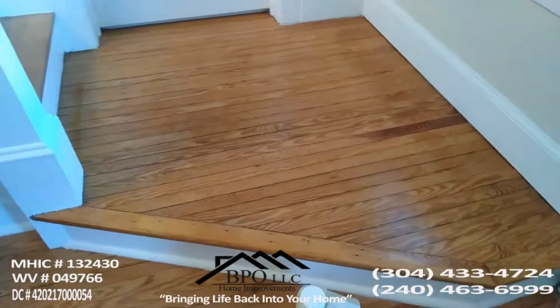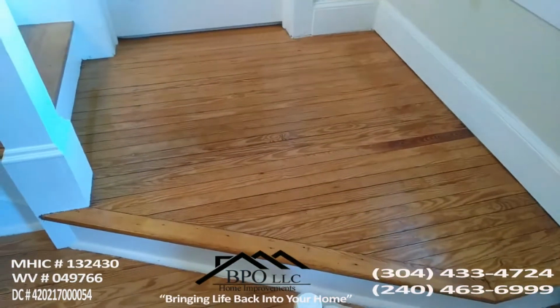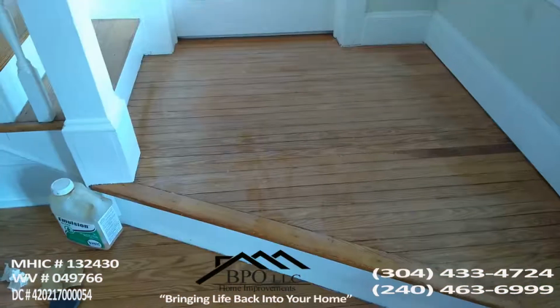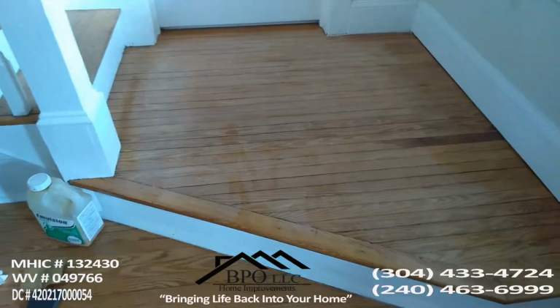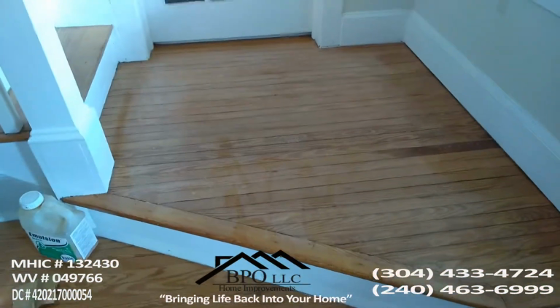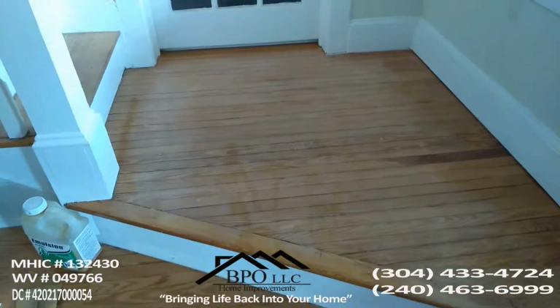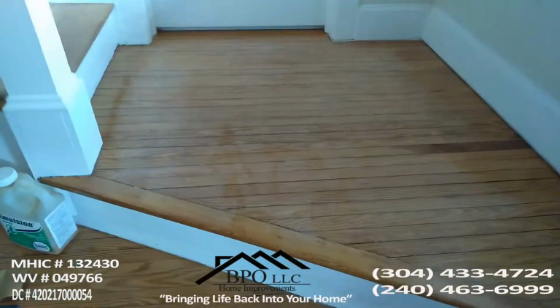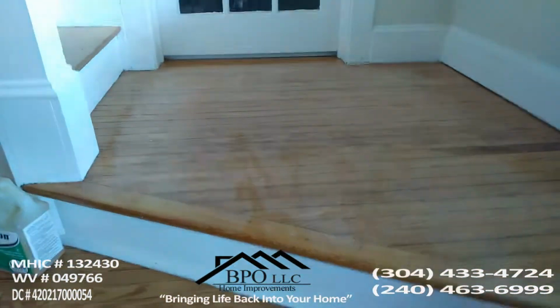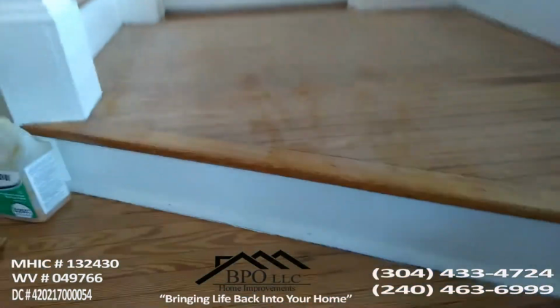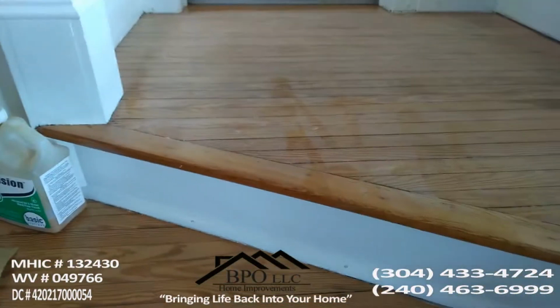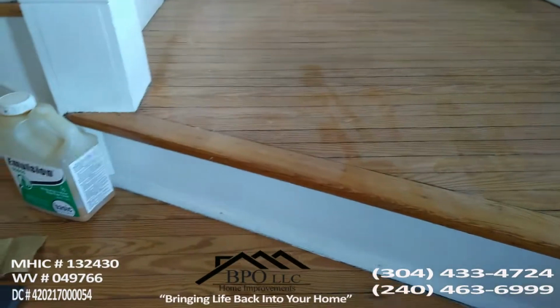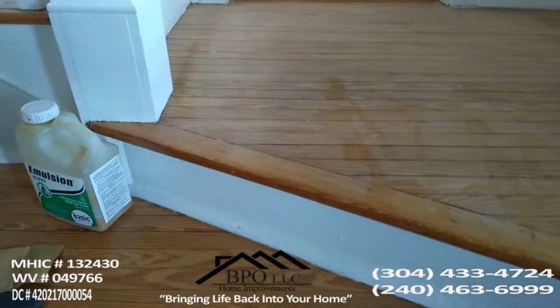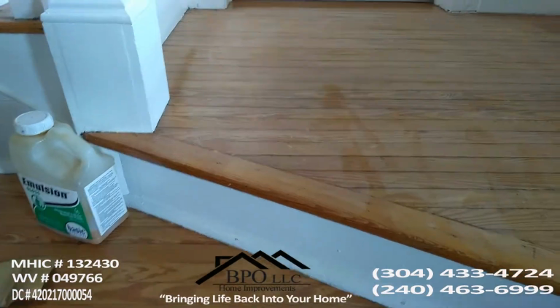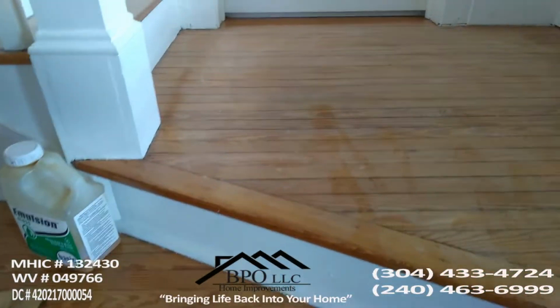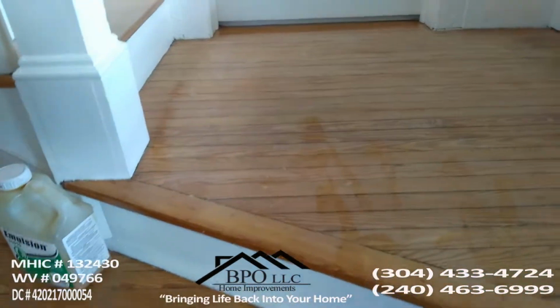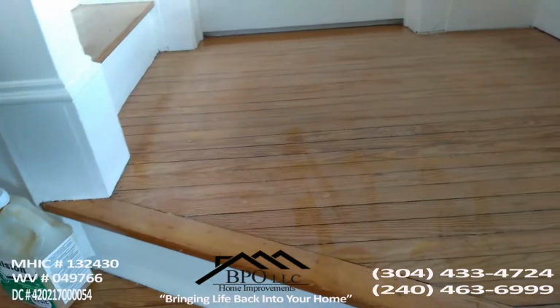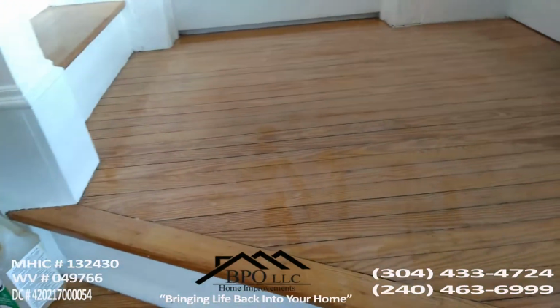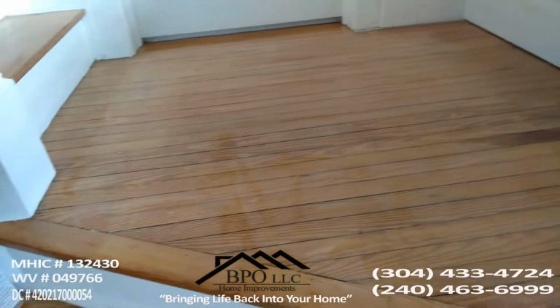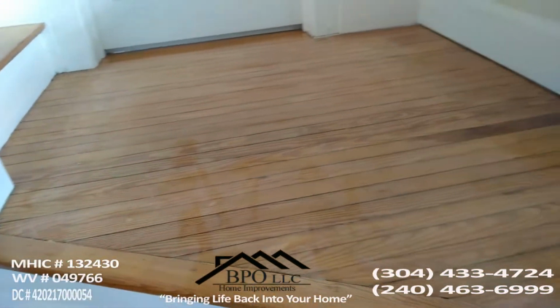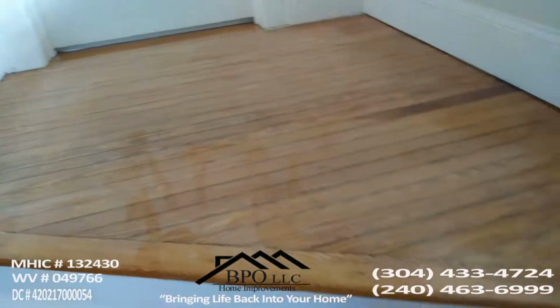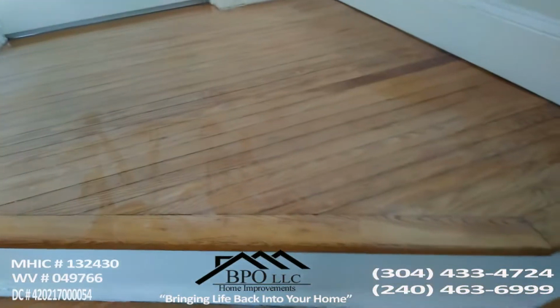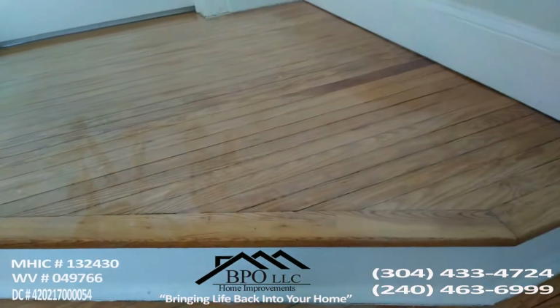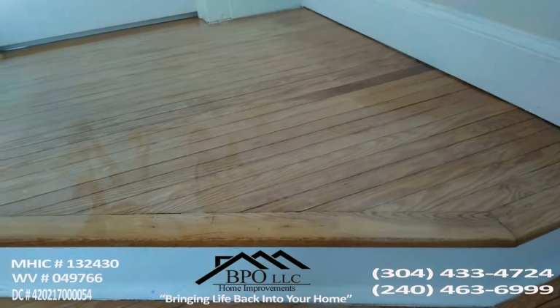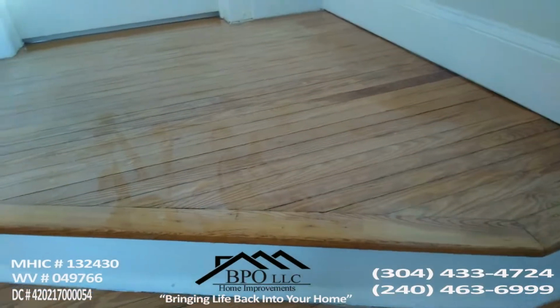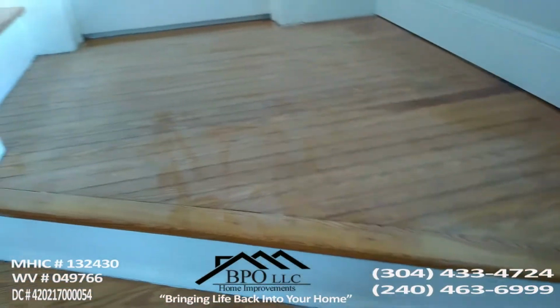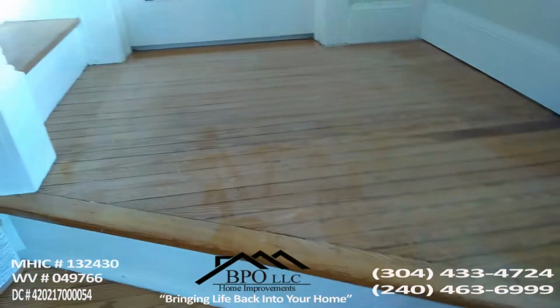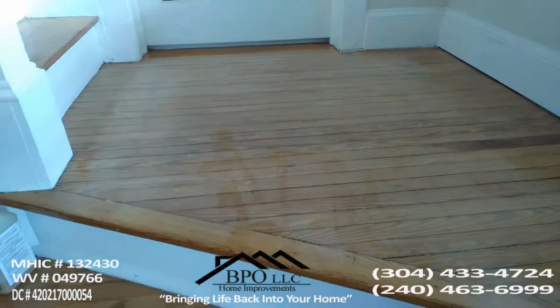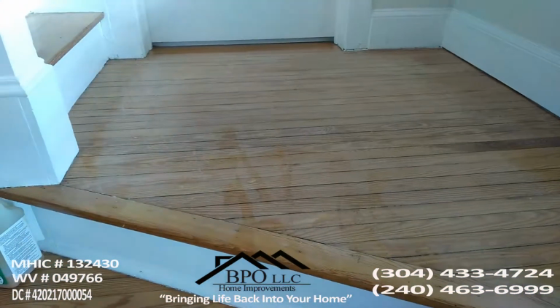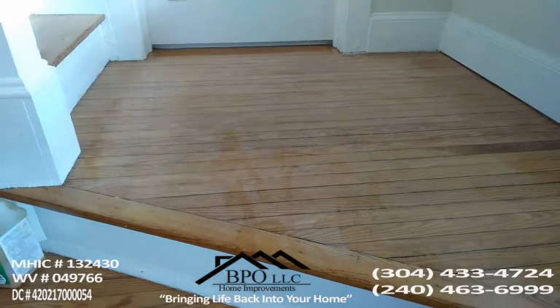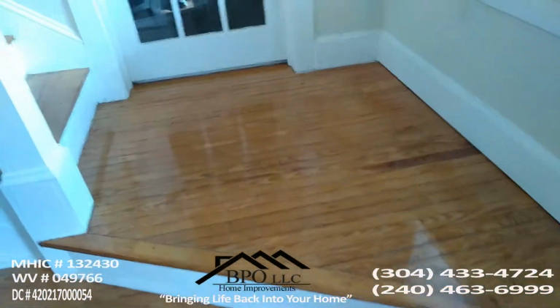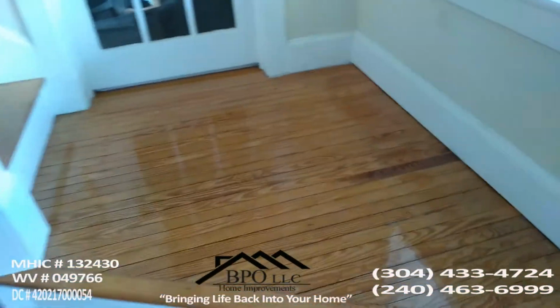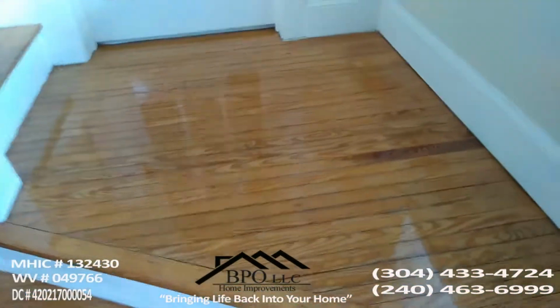Now we are here on the second day. I just put in another sanding — I sanded with 220-grit again — and I'm going to be doing one more coat.